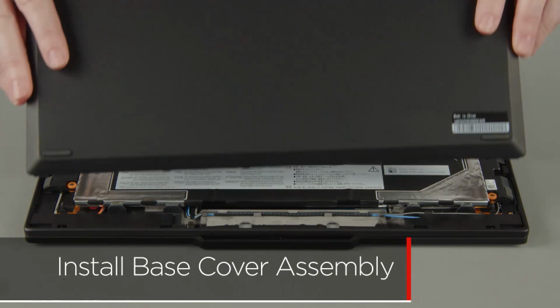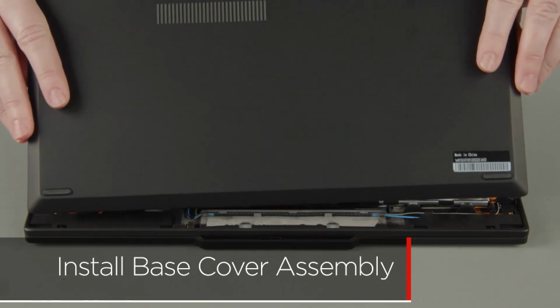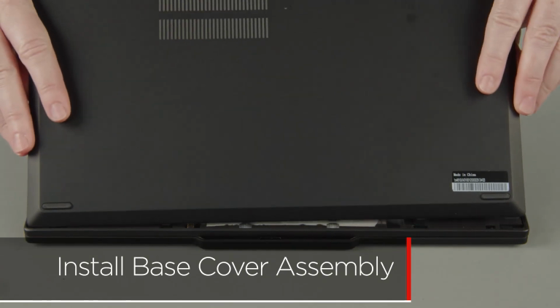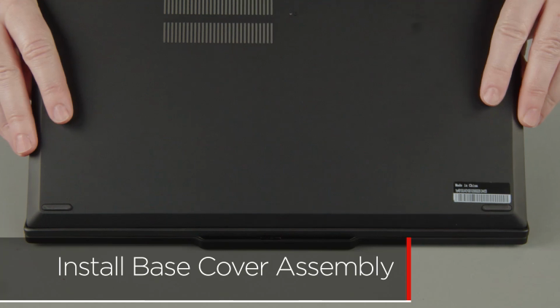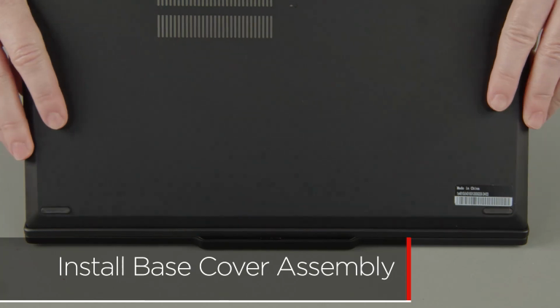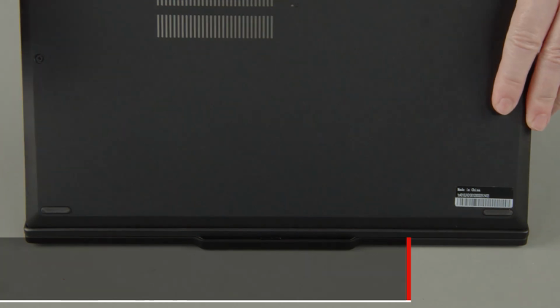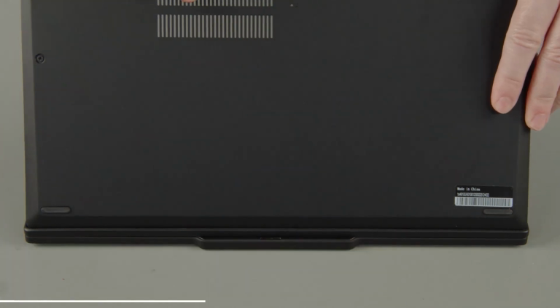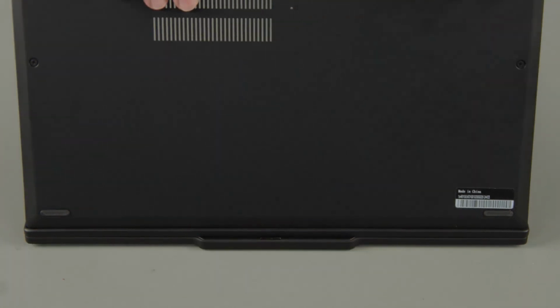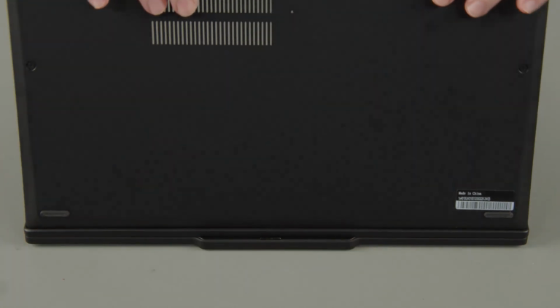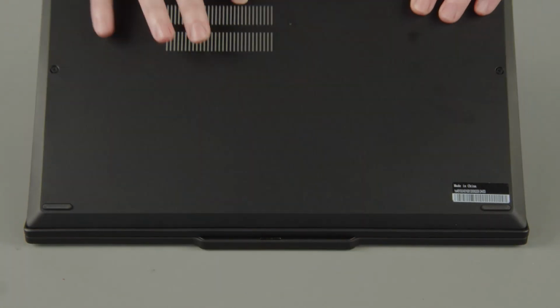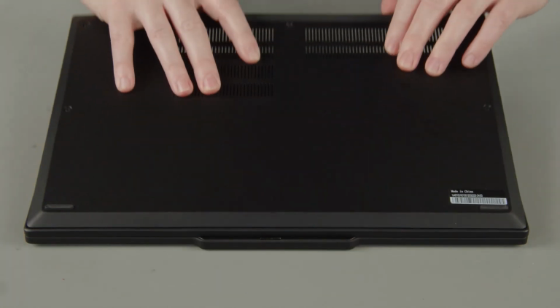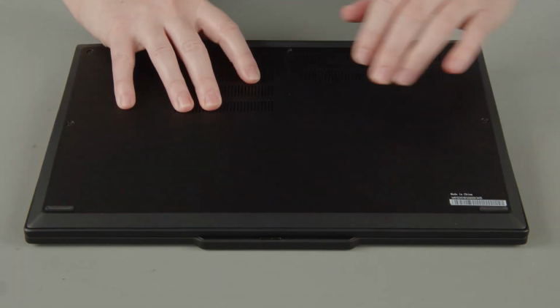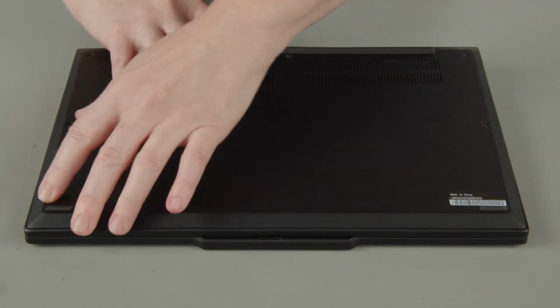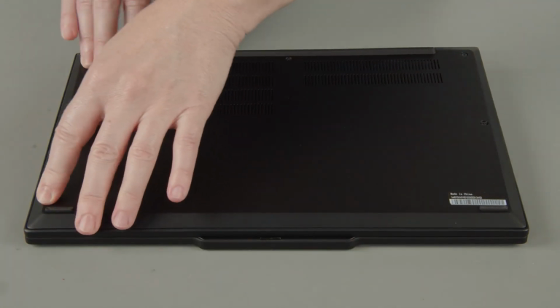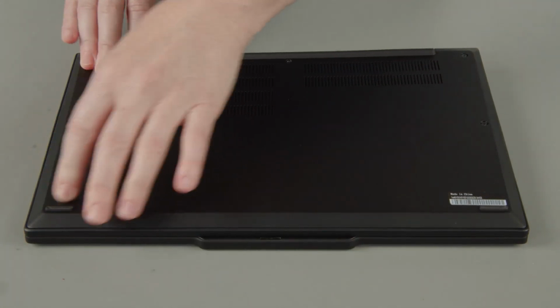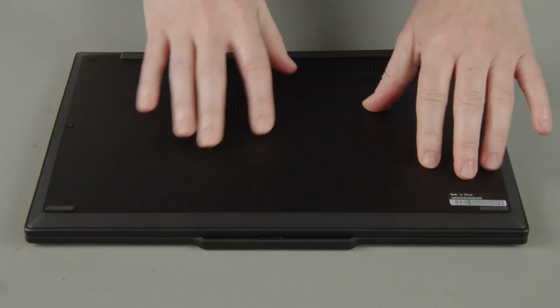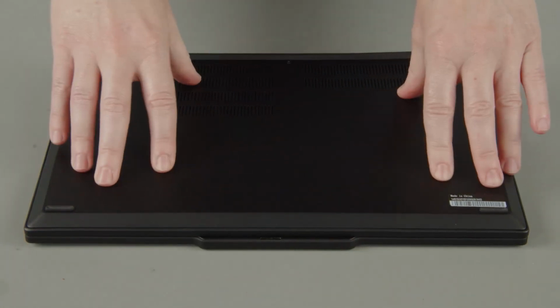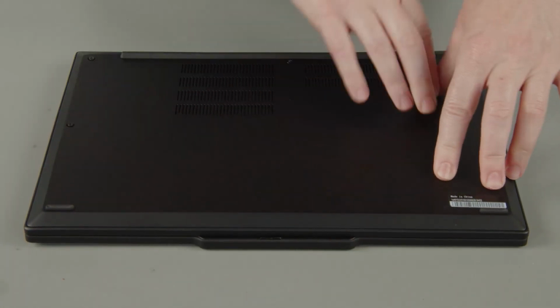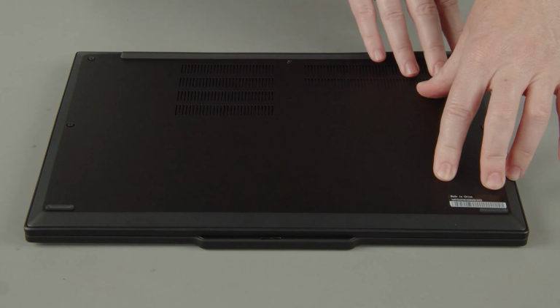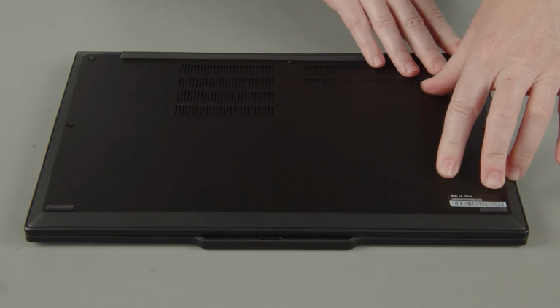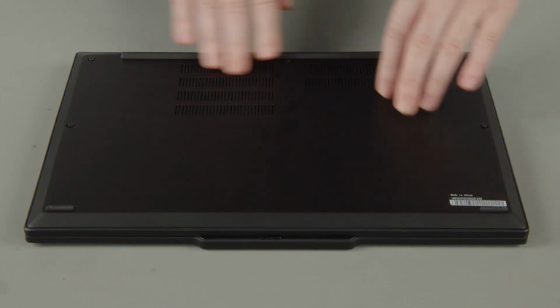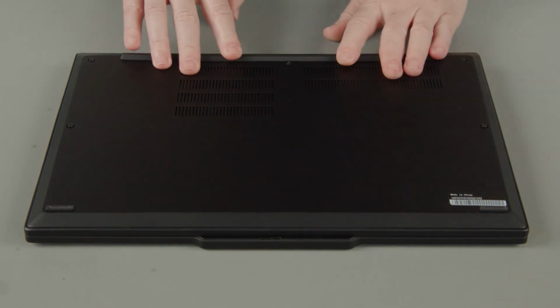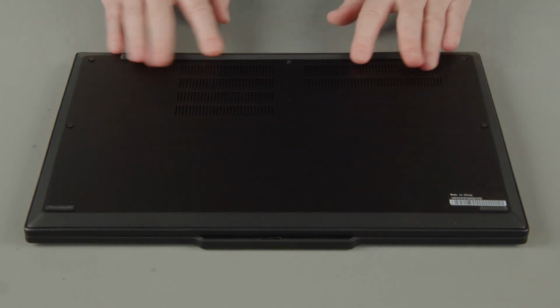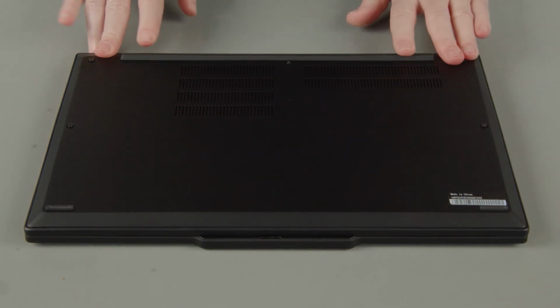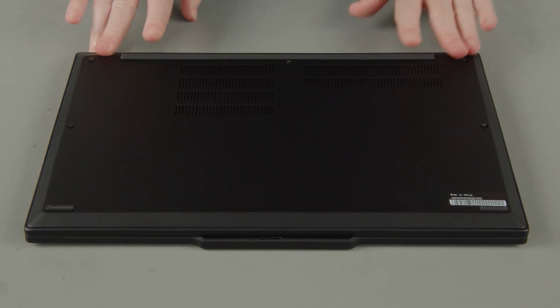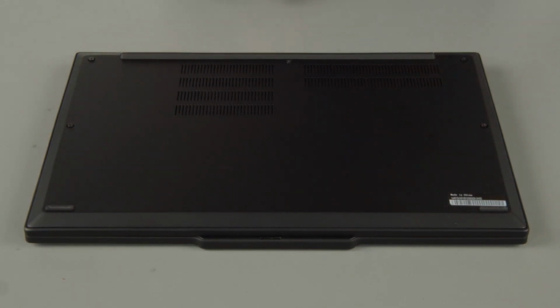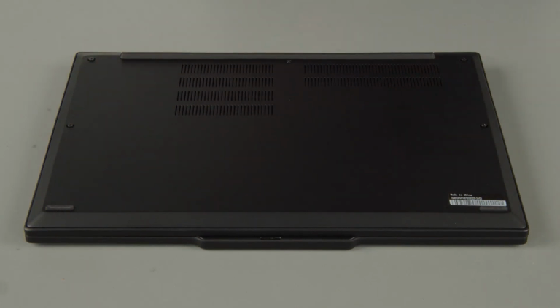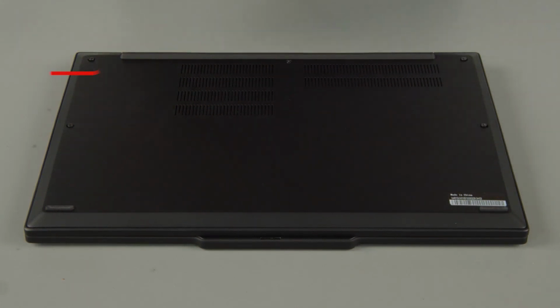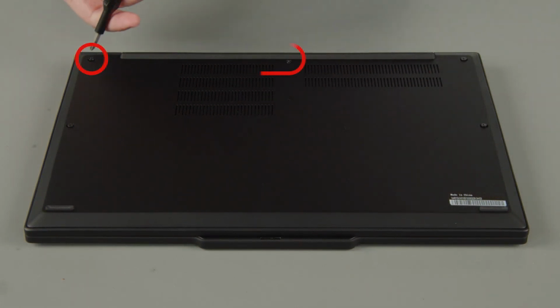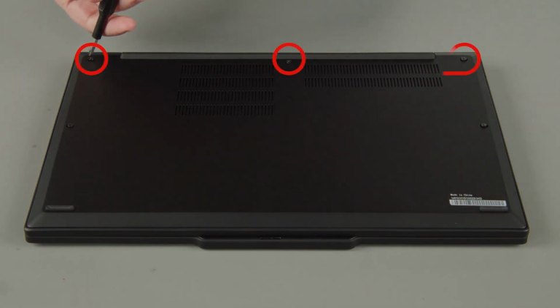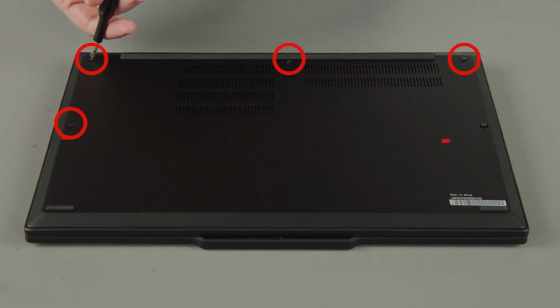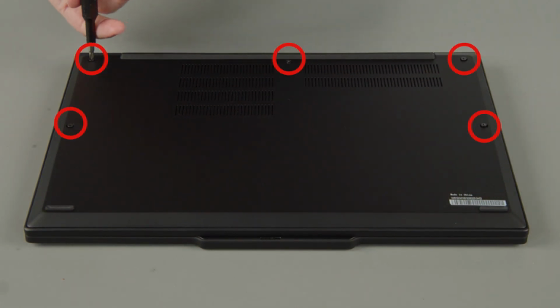Place the cover onto the chassis, inserting the edge opposite the hinges first, and press down around the edges to secure the clips. Tighten the five captive screws.